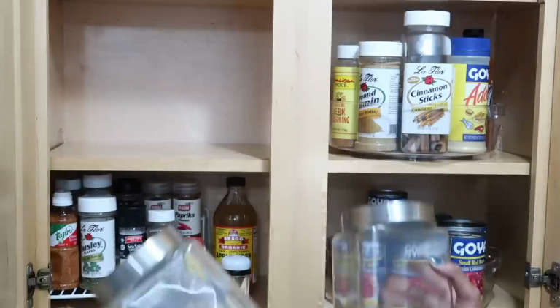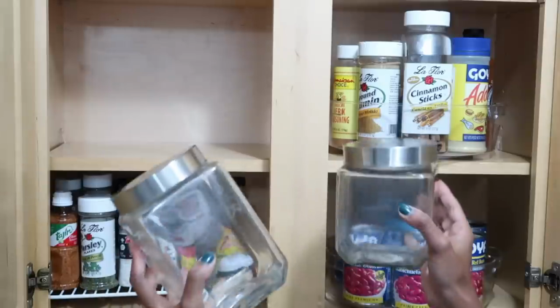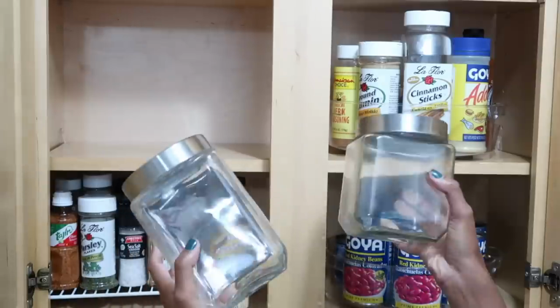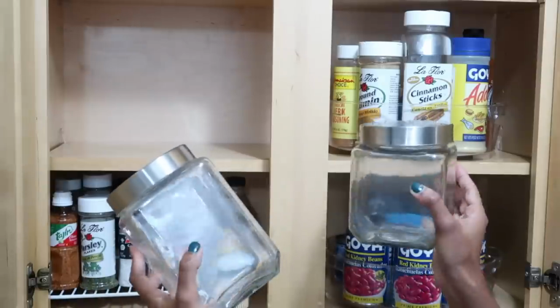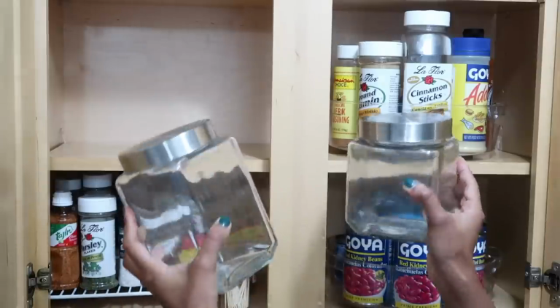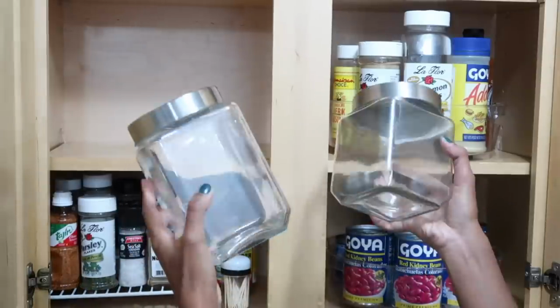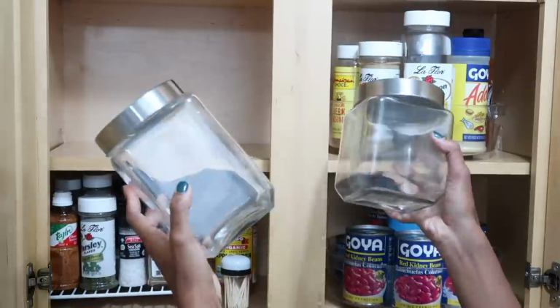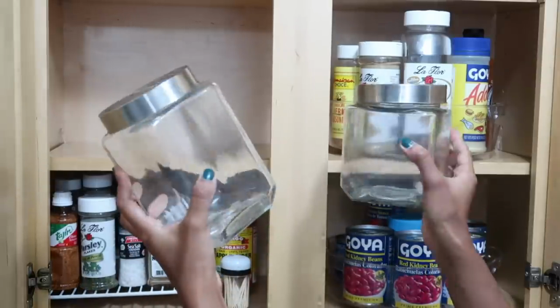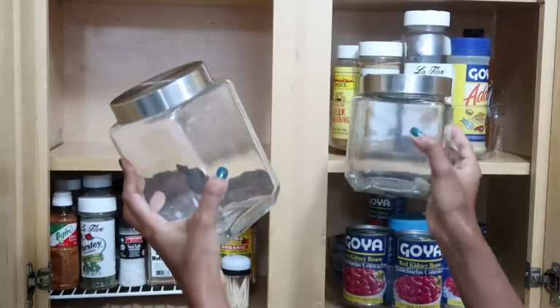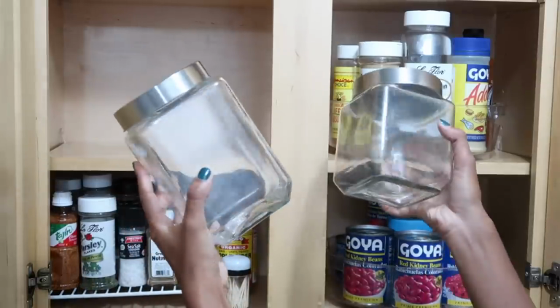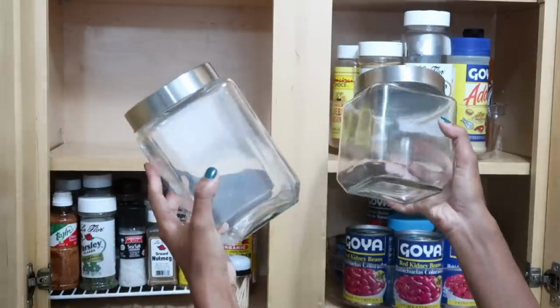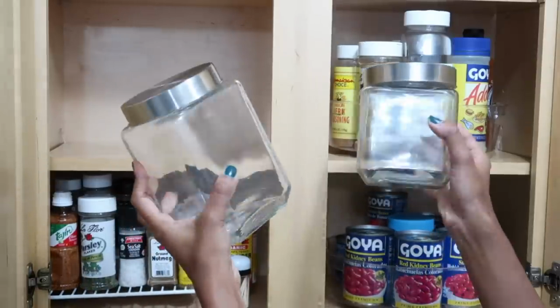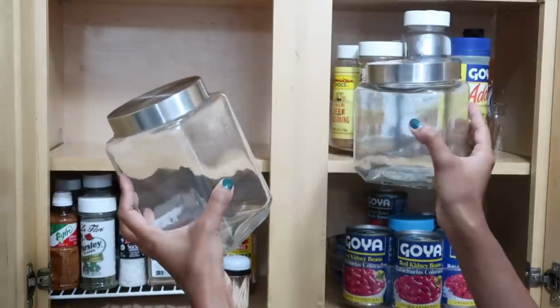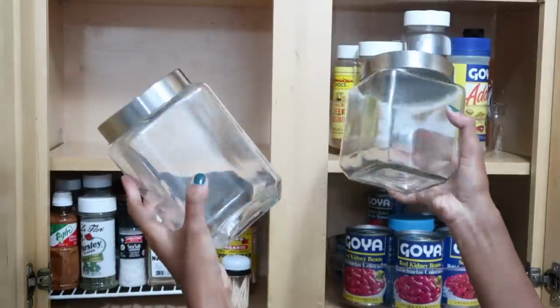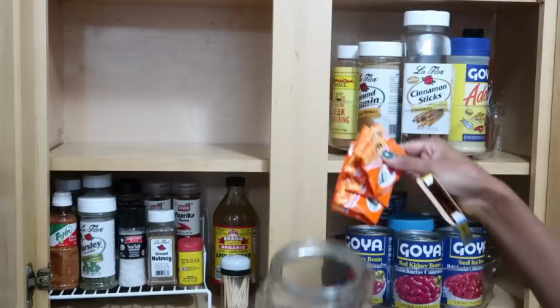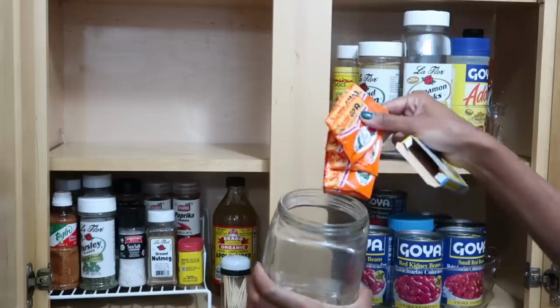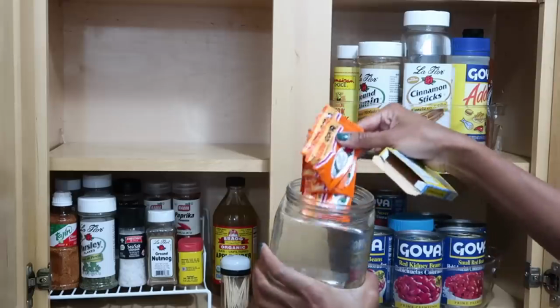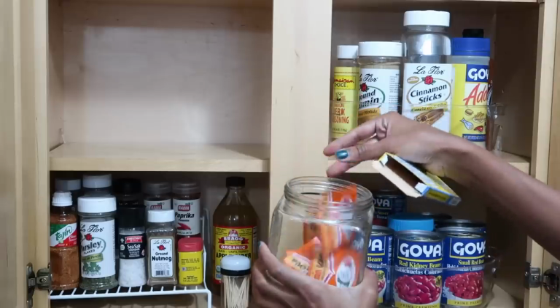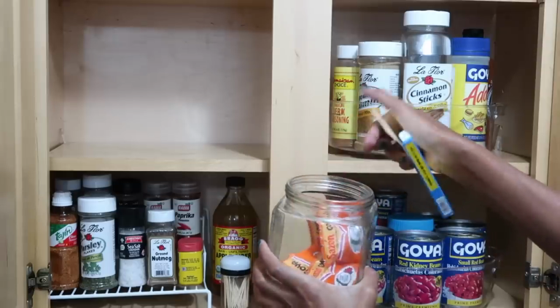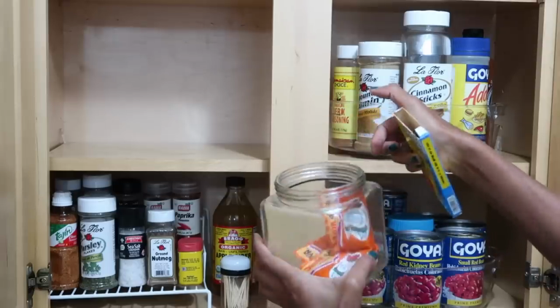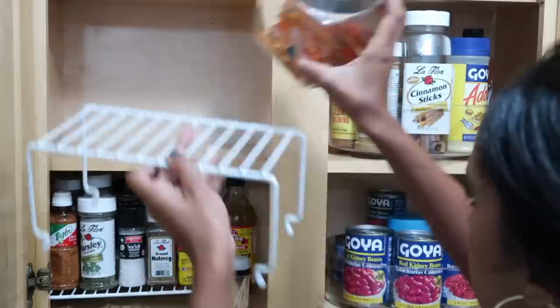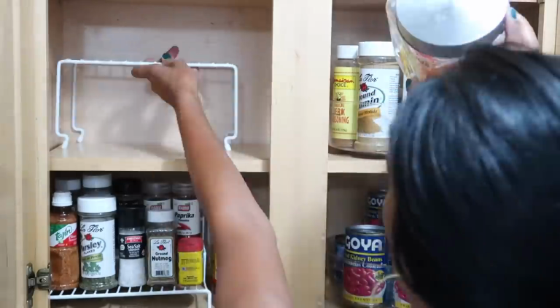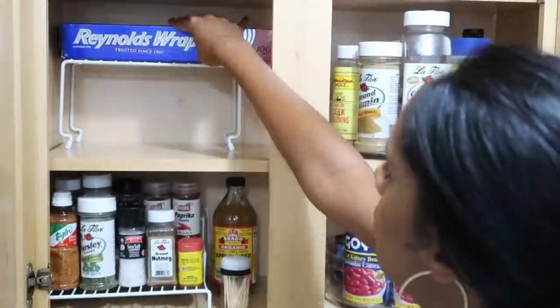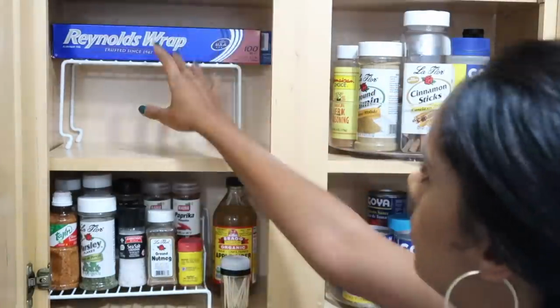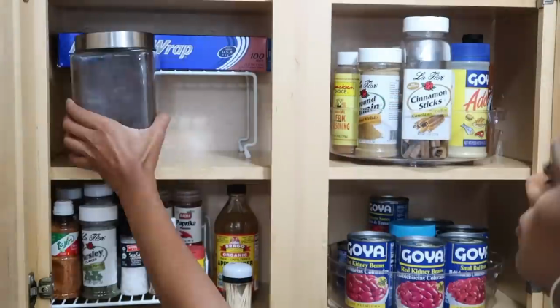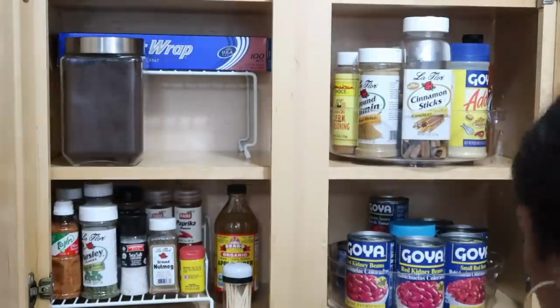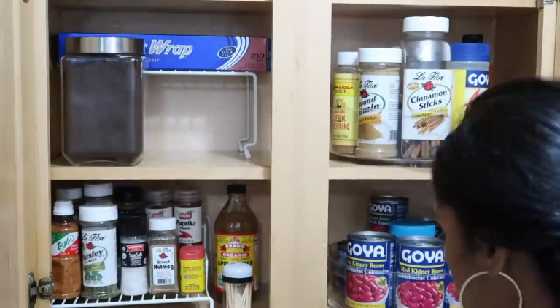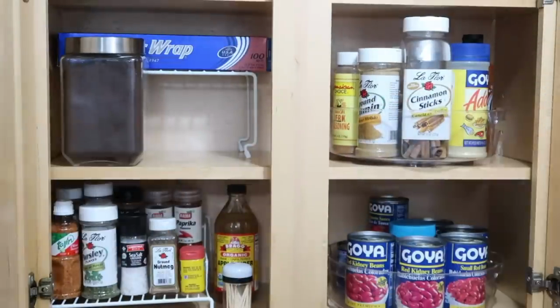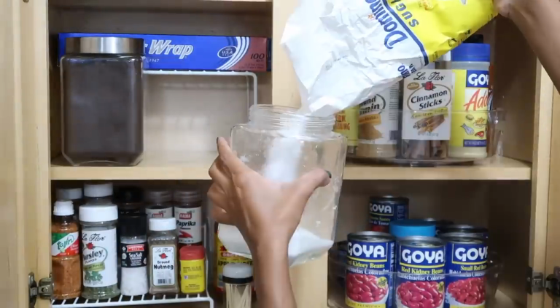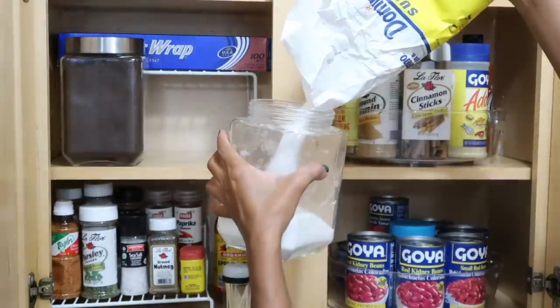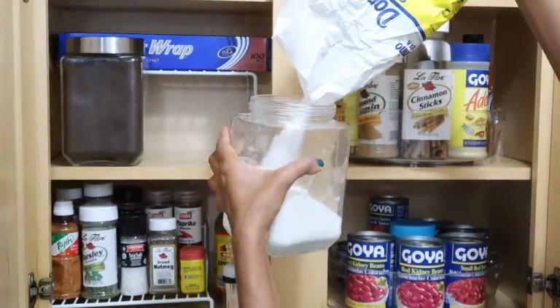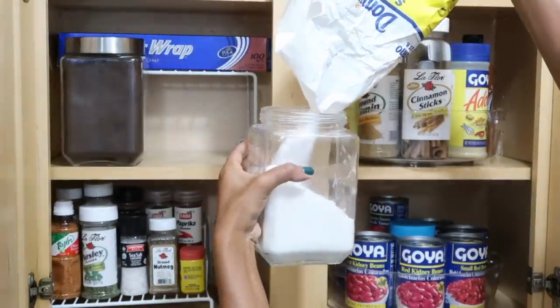Another great thing to use when it comes to organizing is clear jars. I personally use them for spices or also for coffee and sugar.